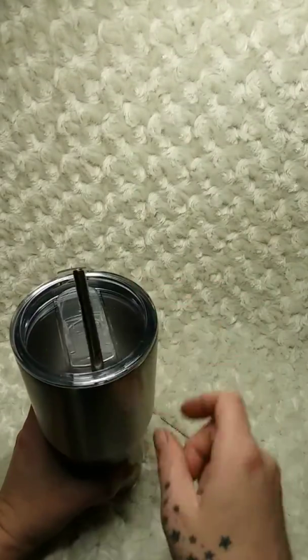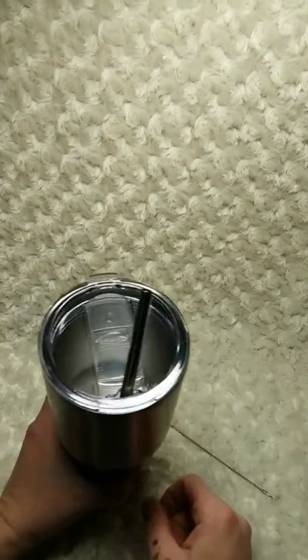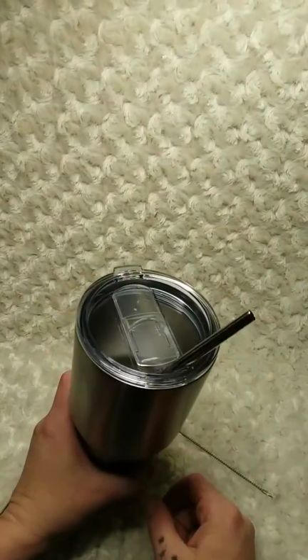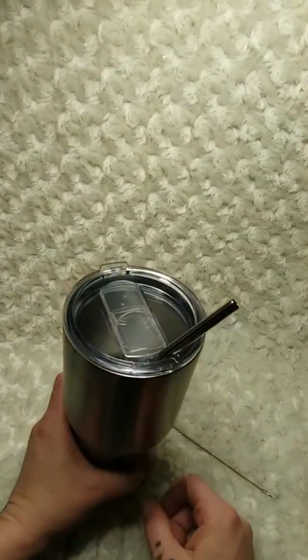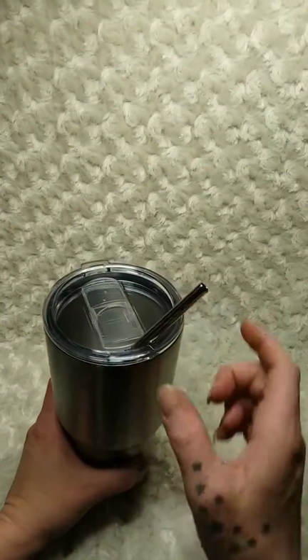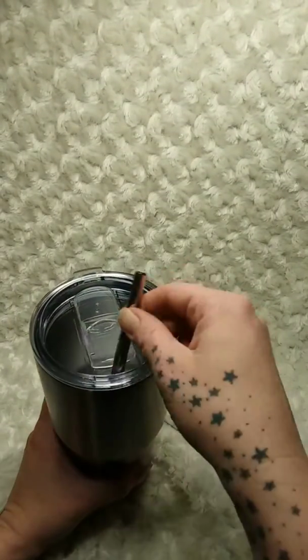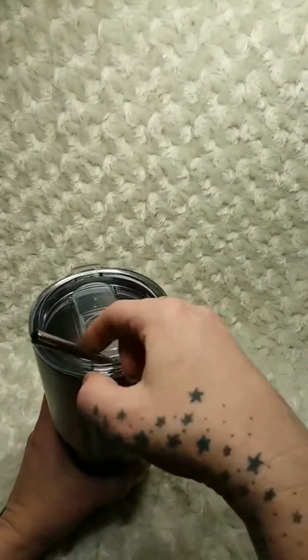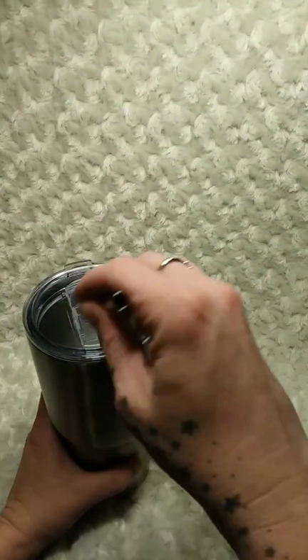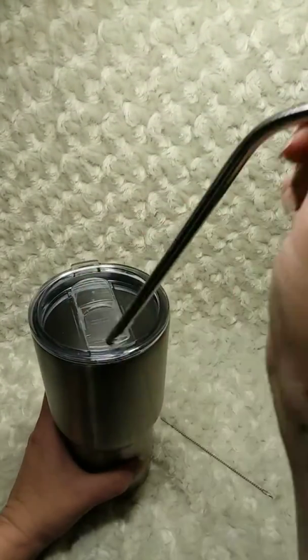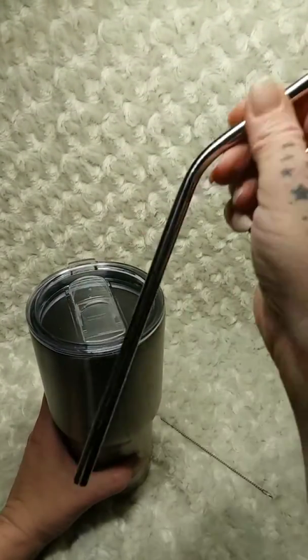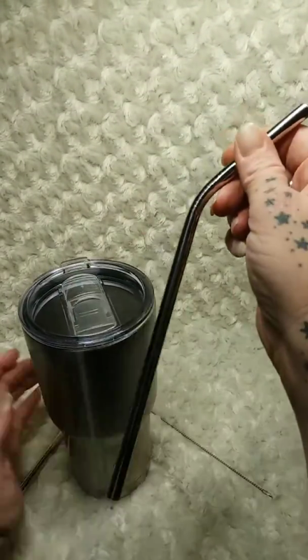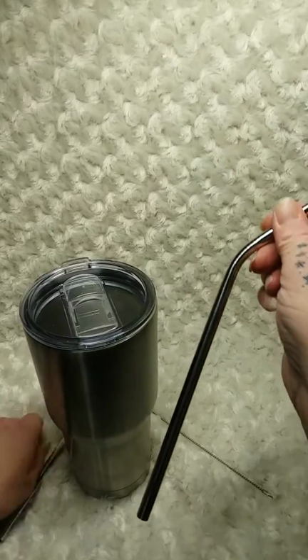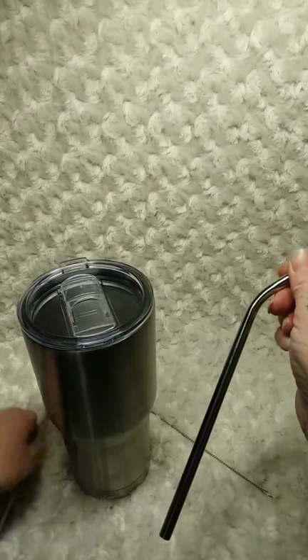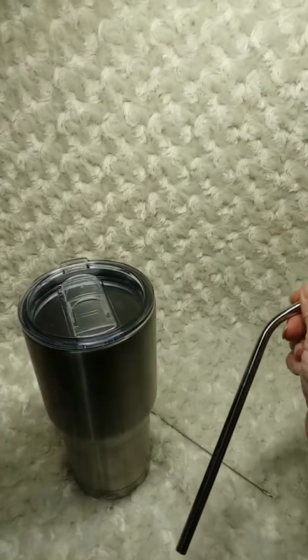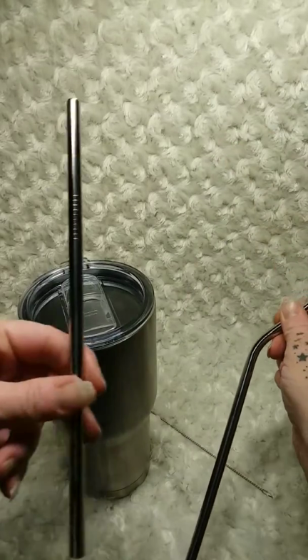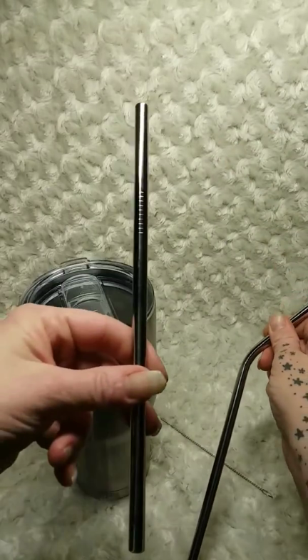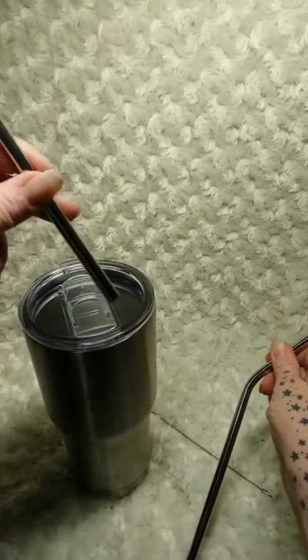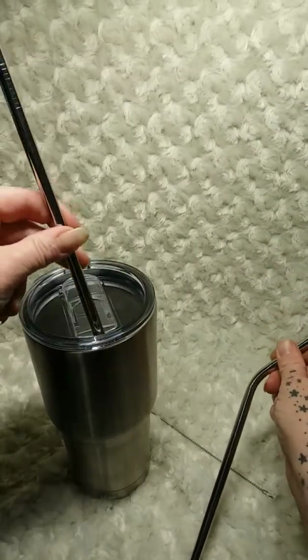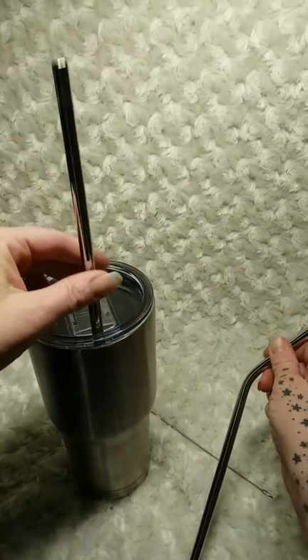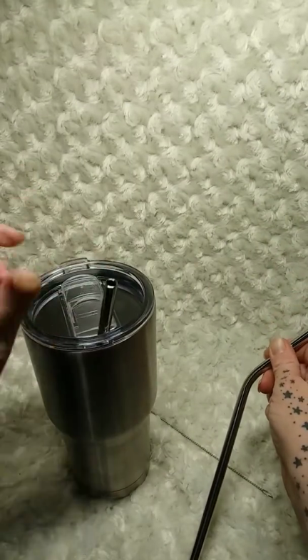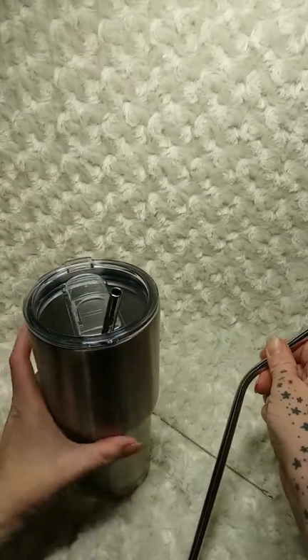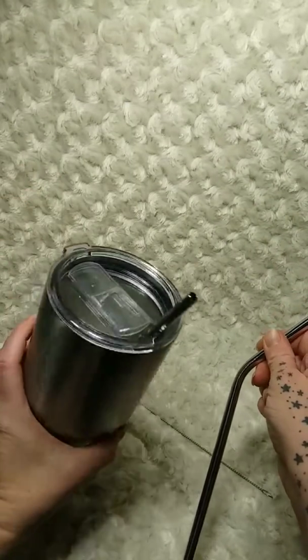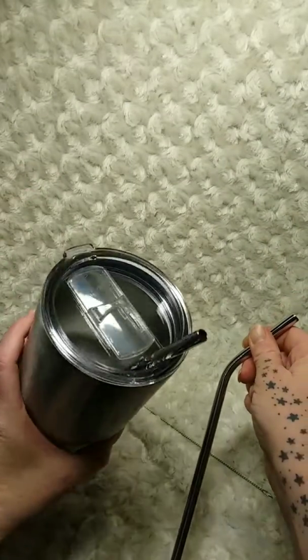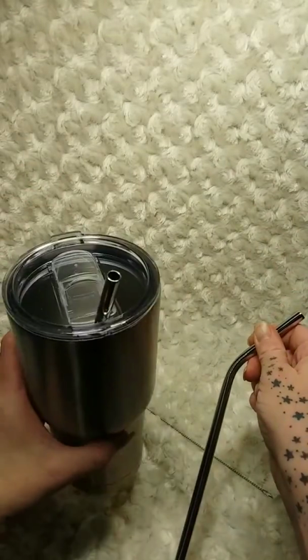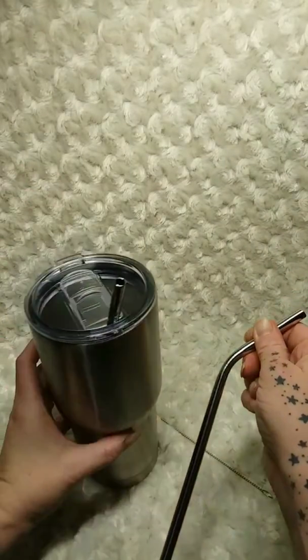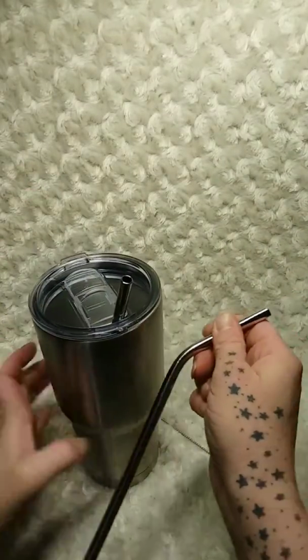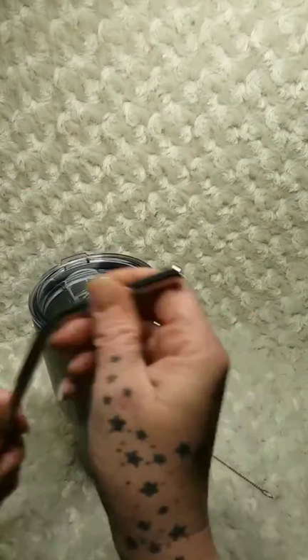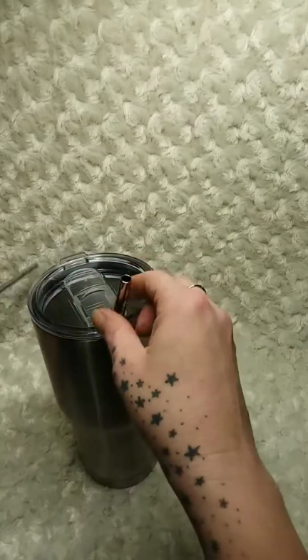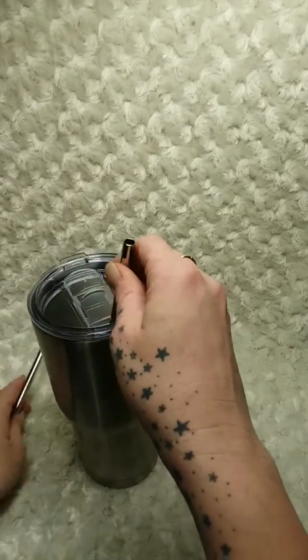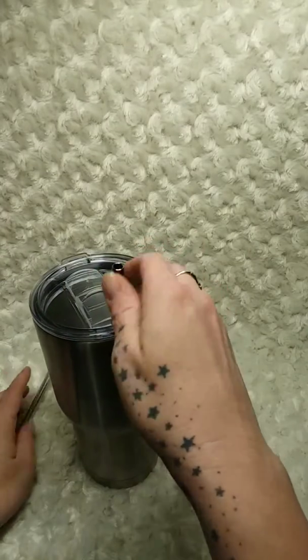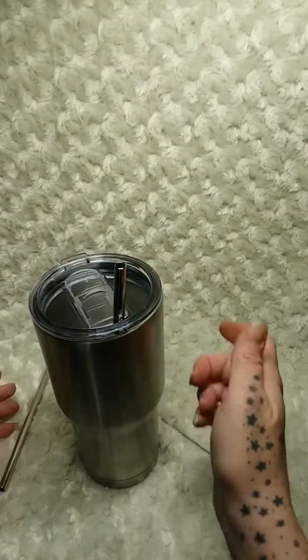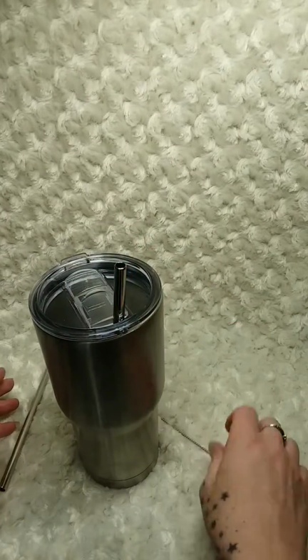It comes with two straws — a curved straw and a straight straw. They both go in there well. They're not too short and they're not too tall.